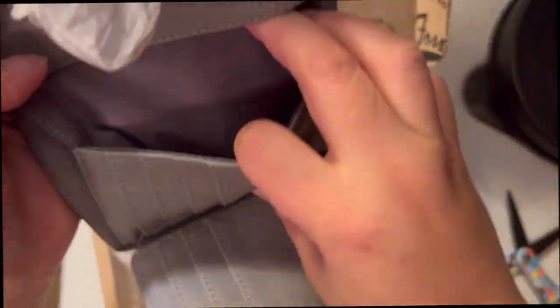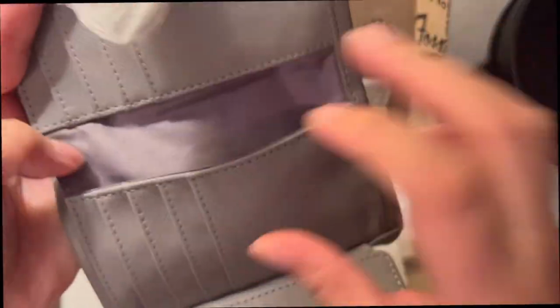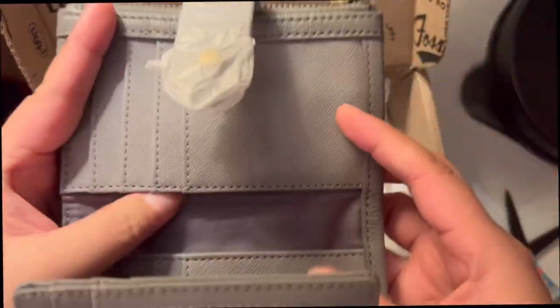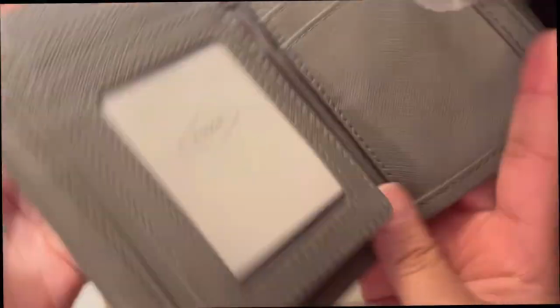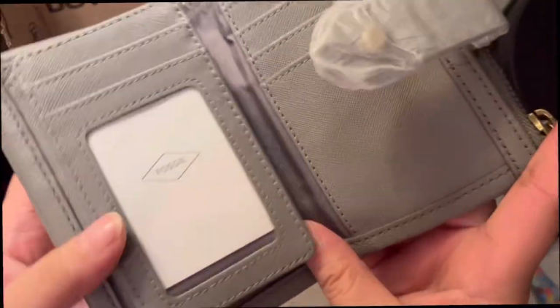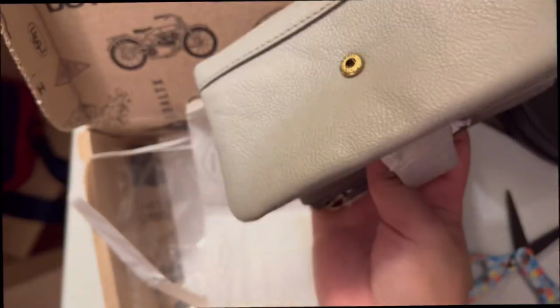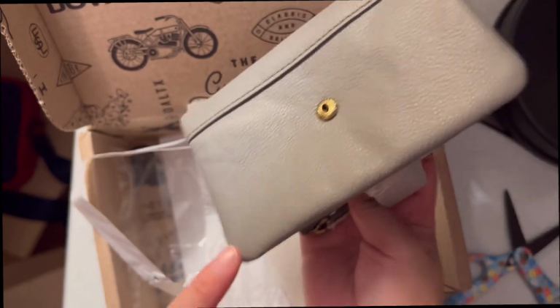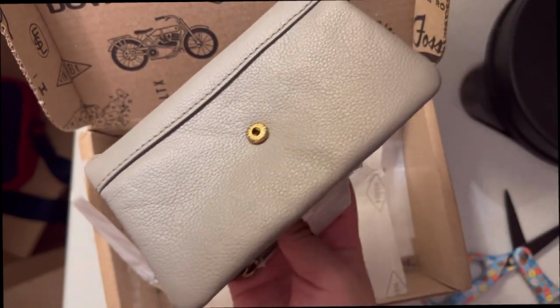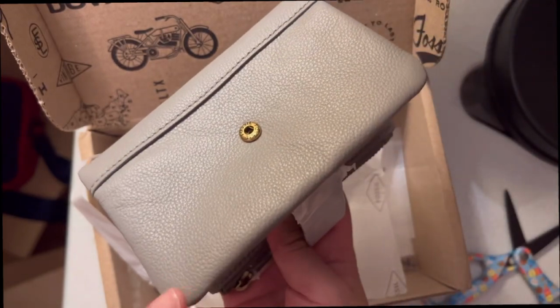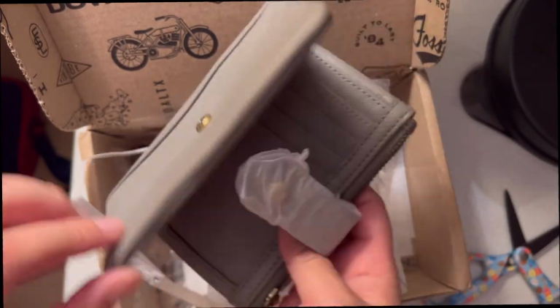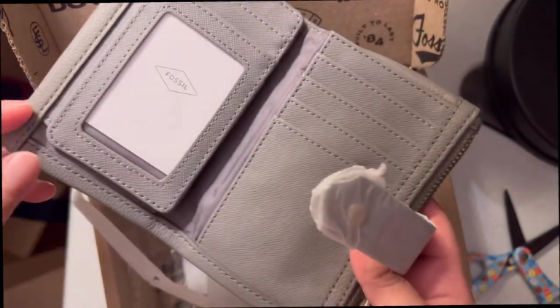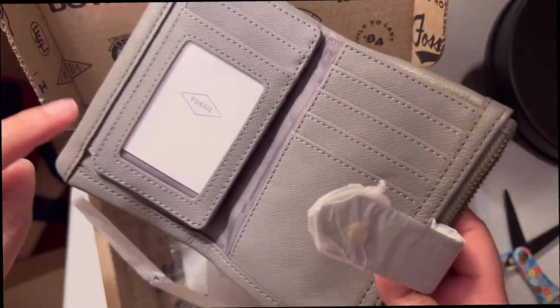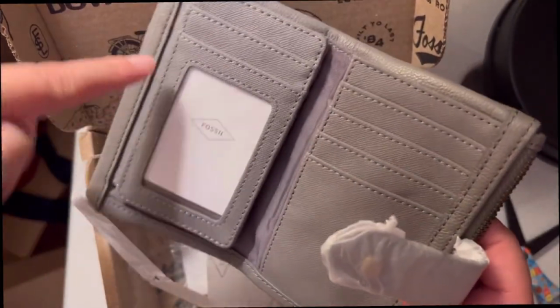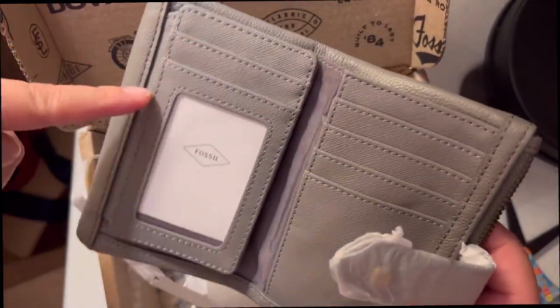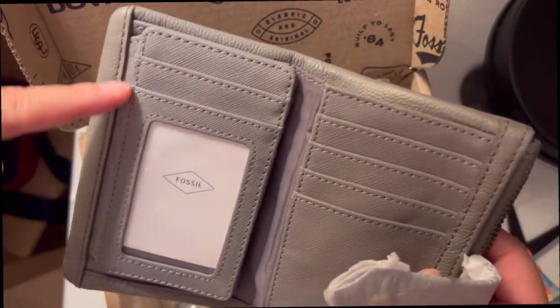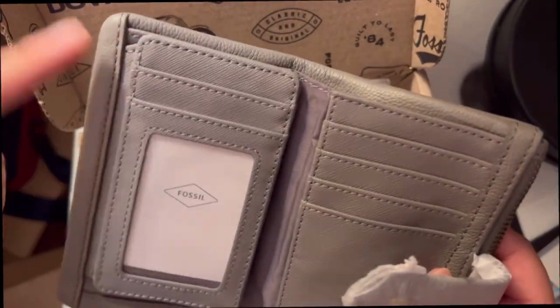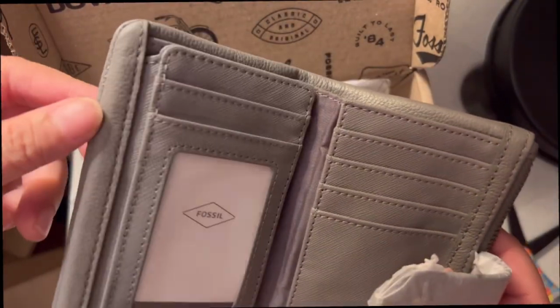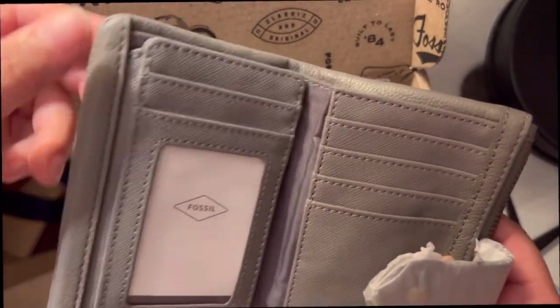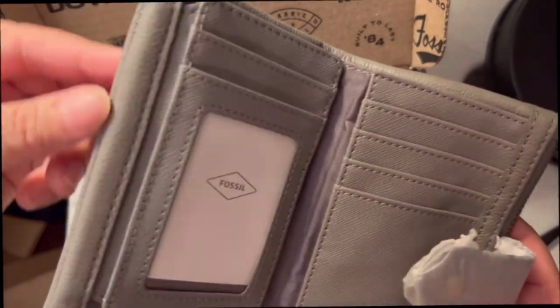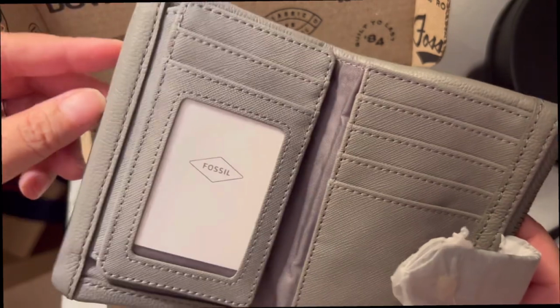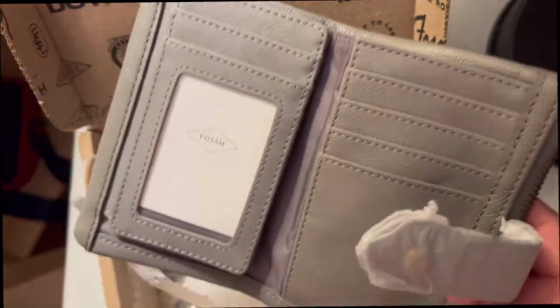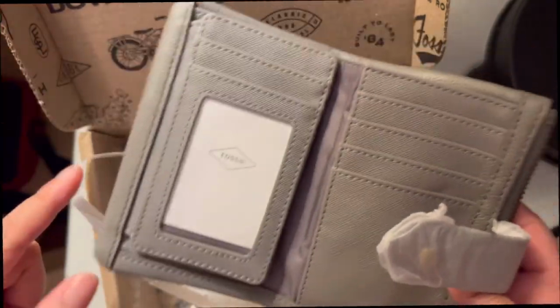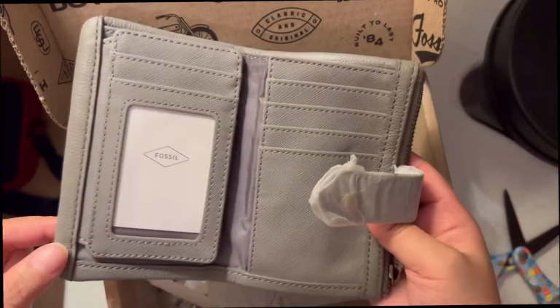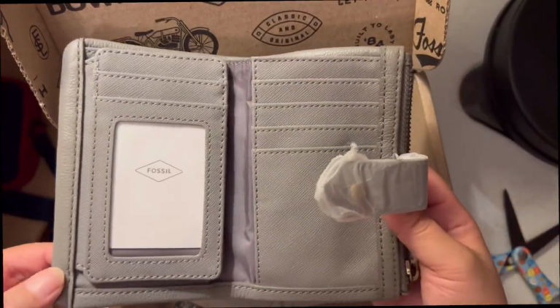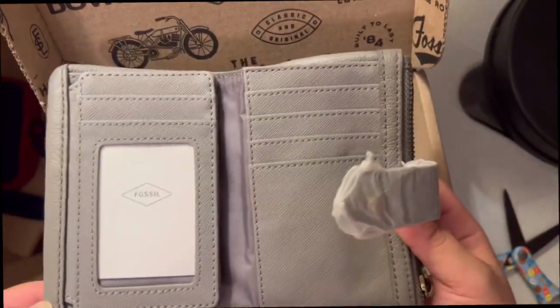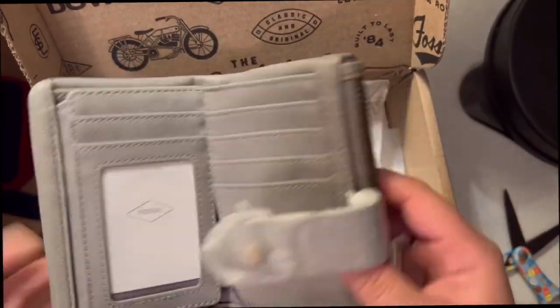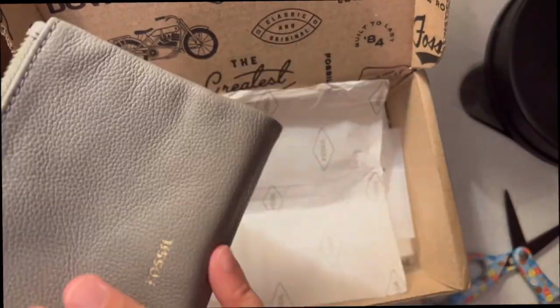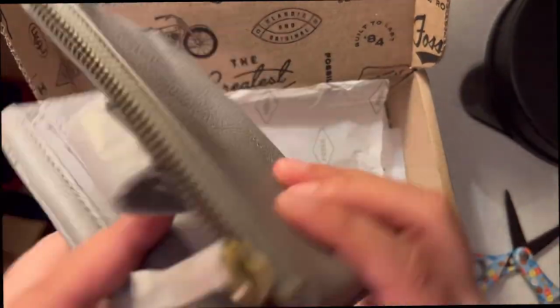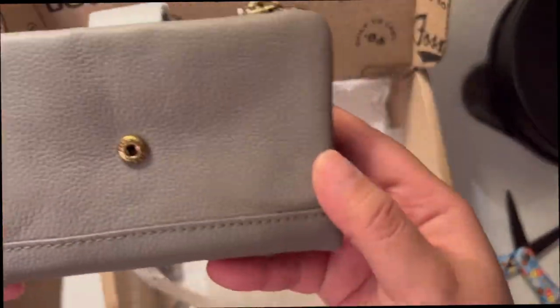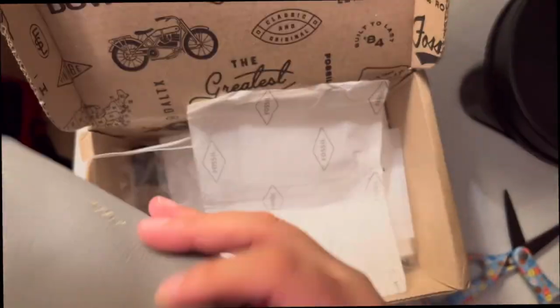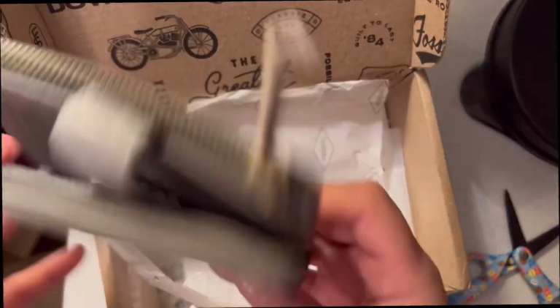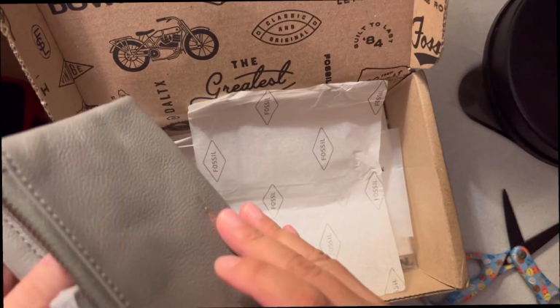Alright guys, this is the wallet I've been actually looking for, because there are more card slots and I love the color. It's gray — I'm sure we don't have the color gray.